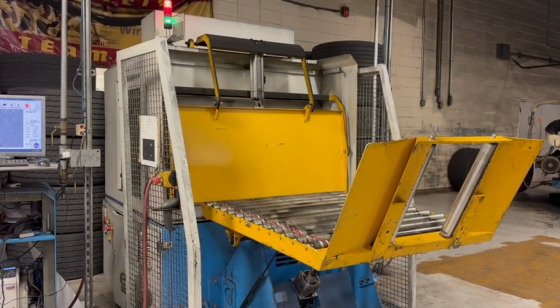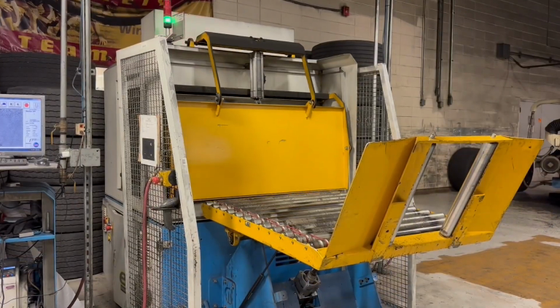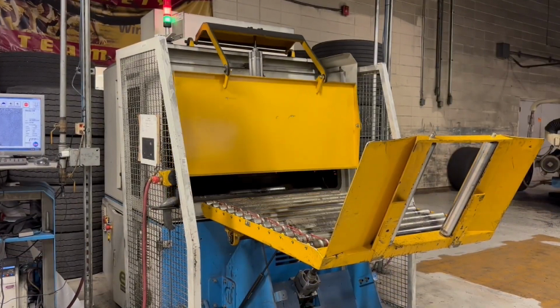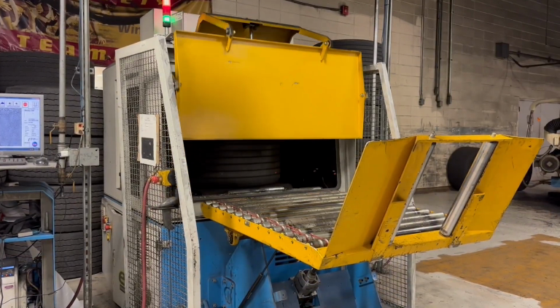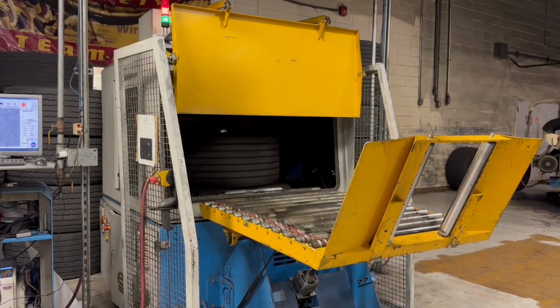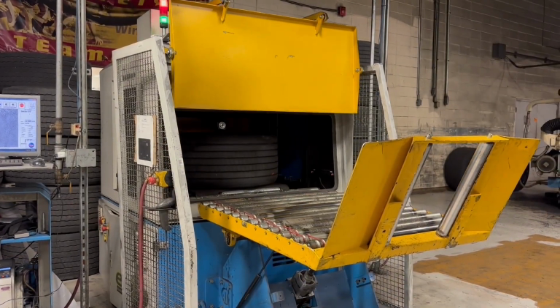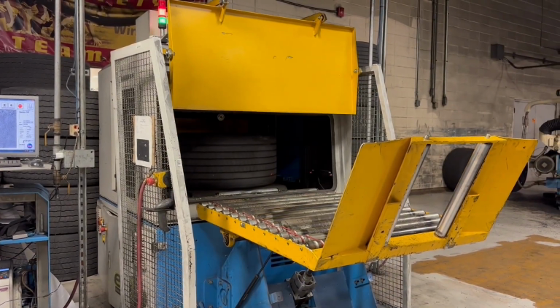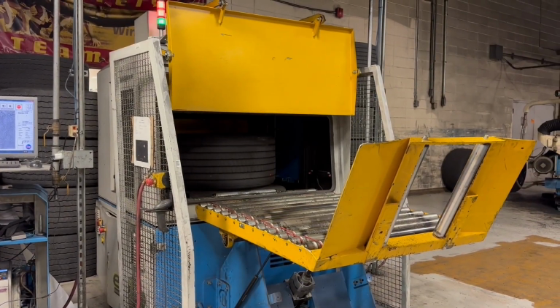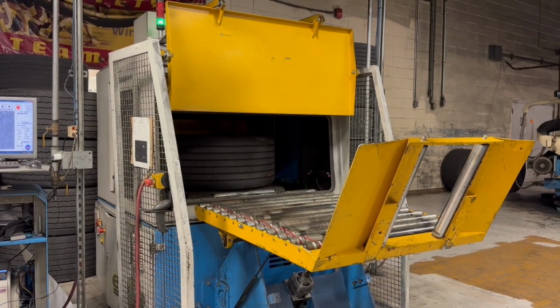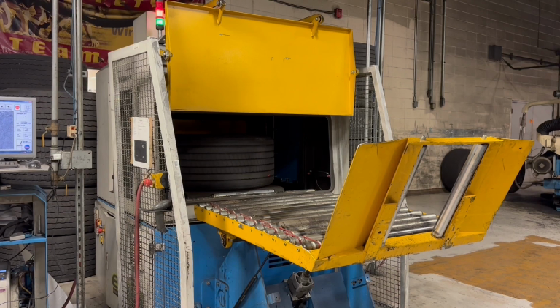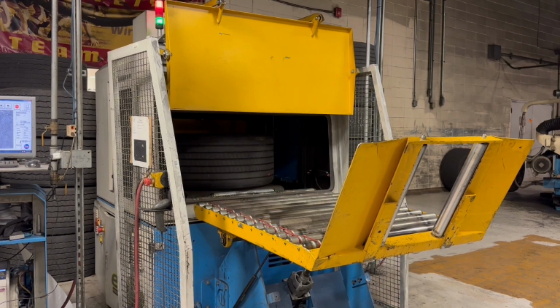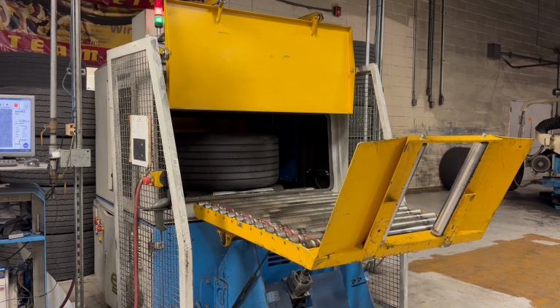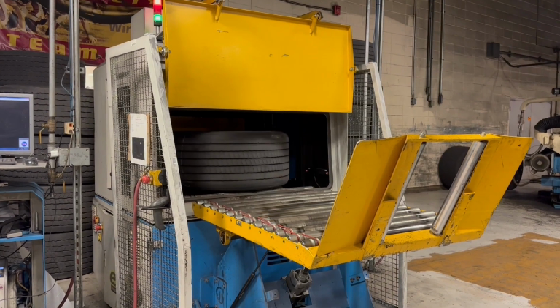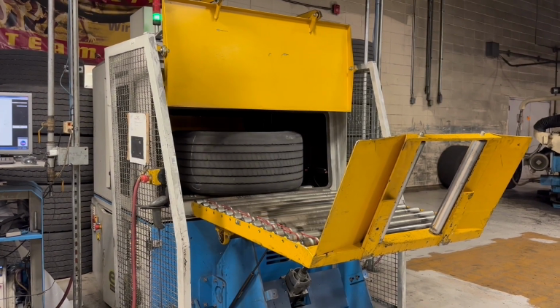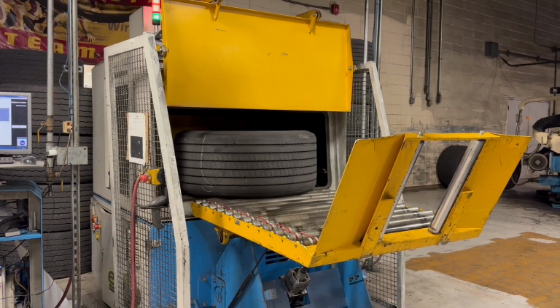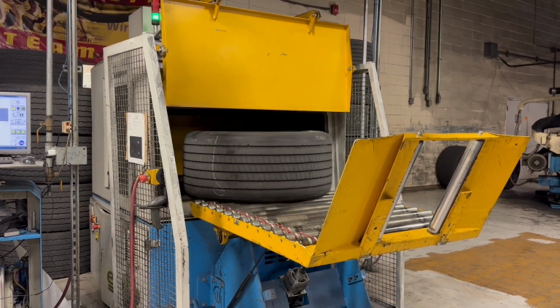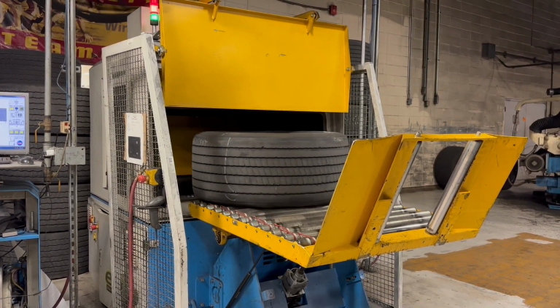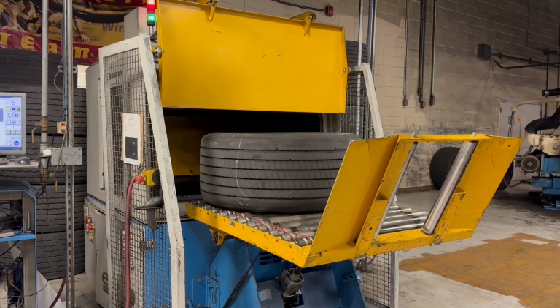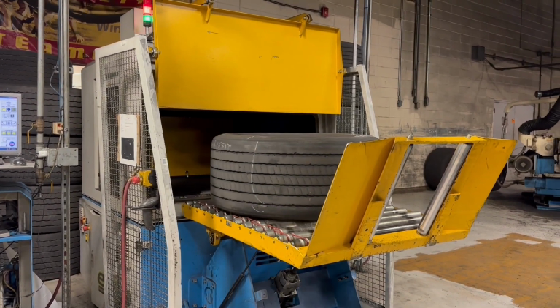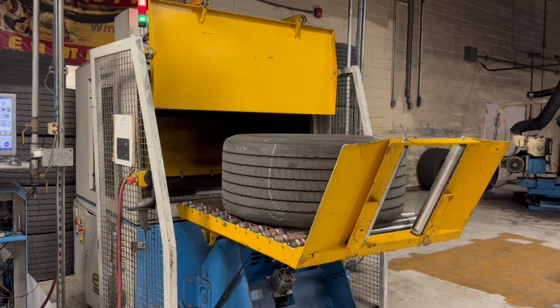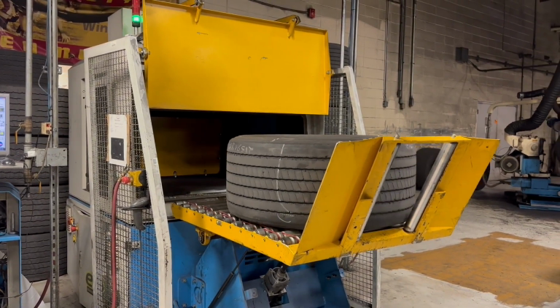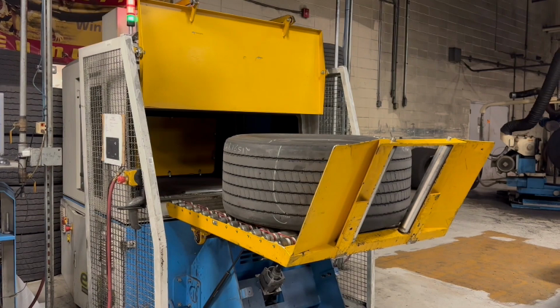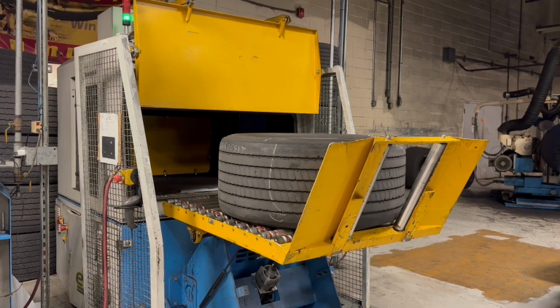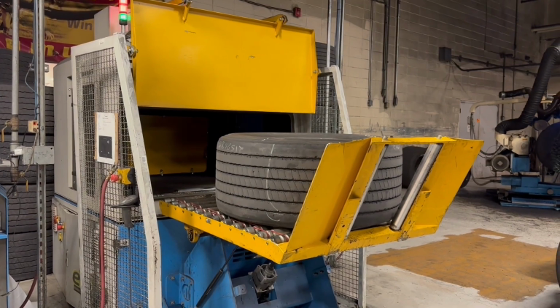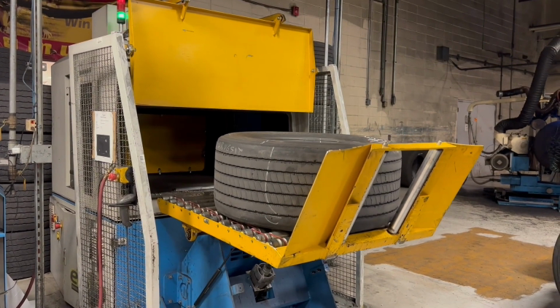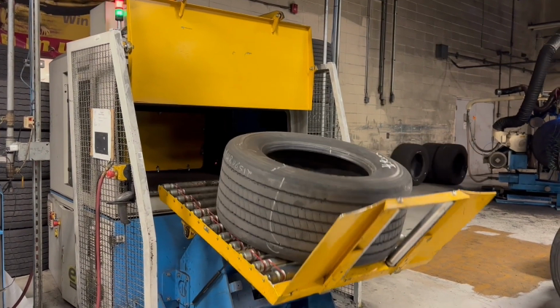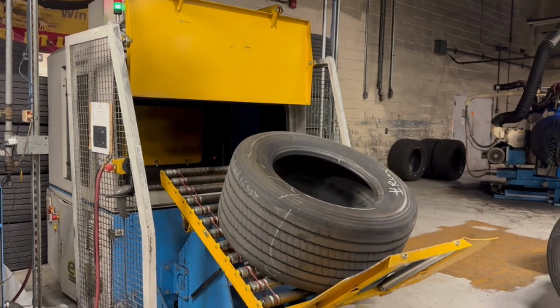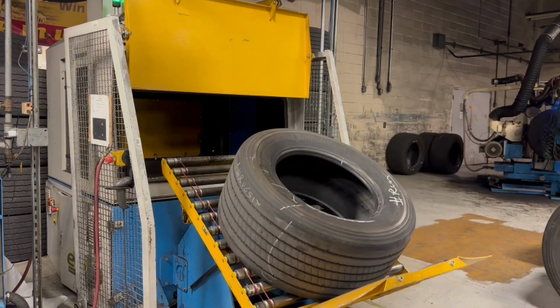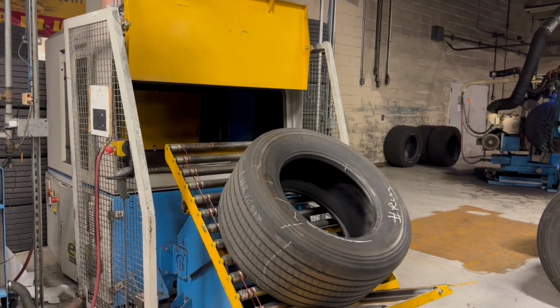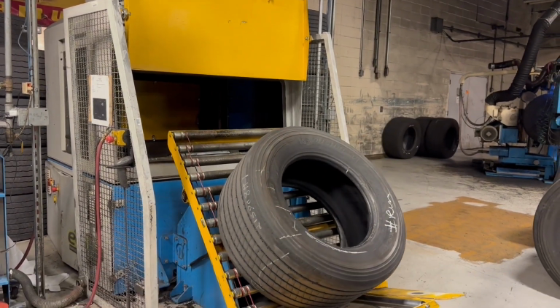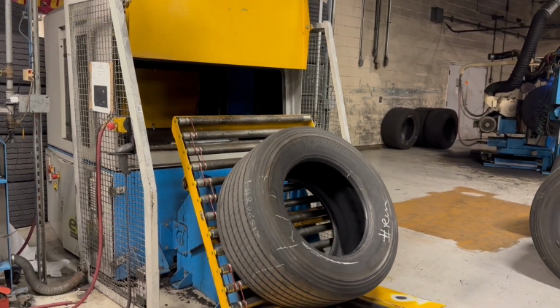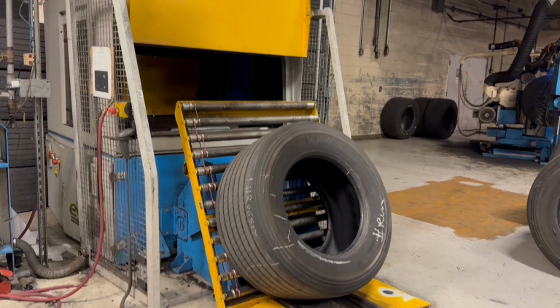Out of the 55,000 tires that enter the facility annually, only about 75% of those tires are deemed acceptable for refurbishment. This ensures that only the best suited tire casings are refurbished into once again high quality usable tires.